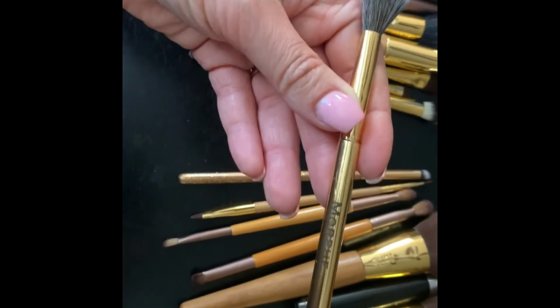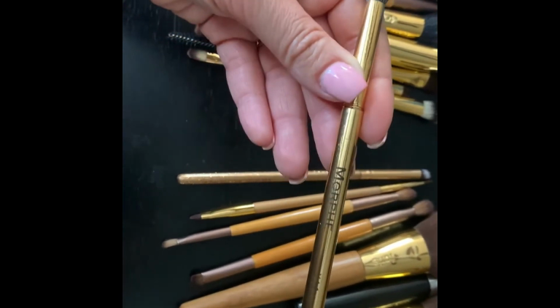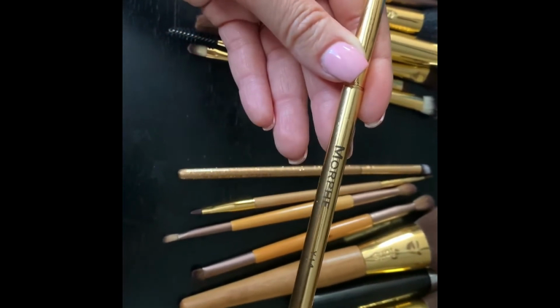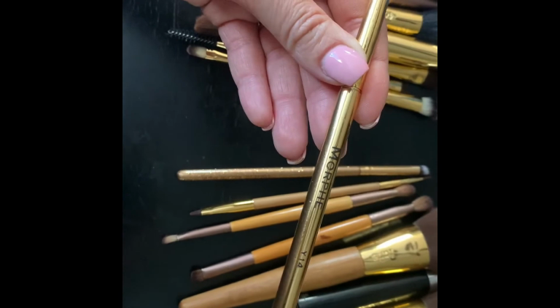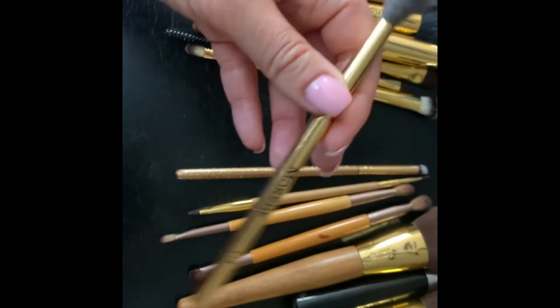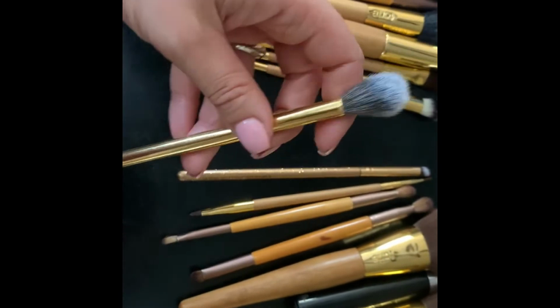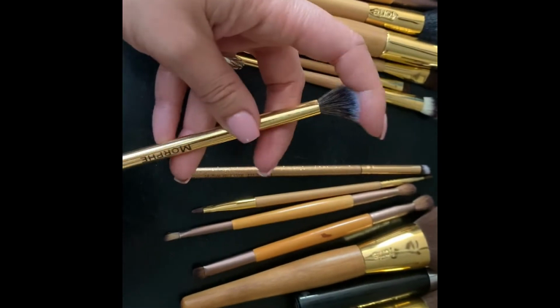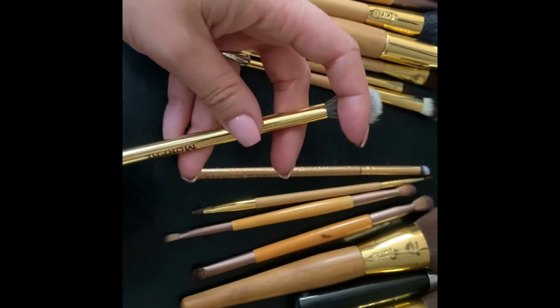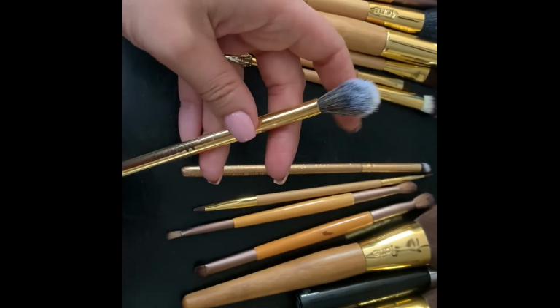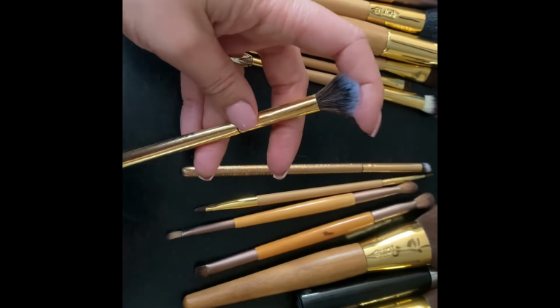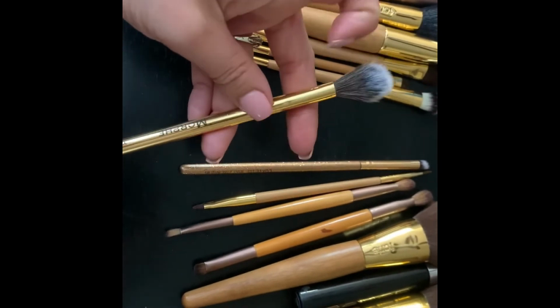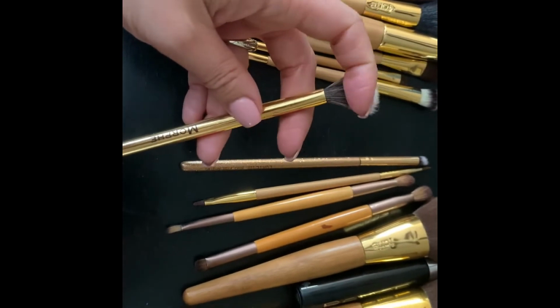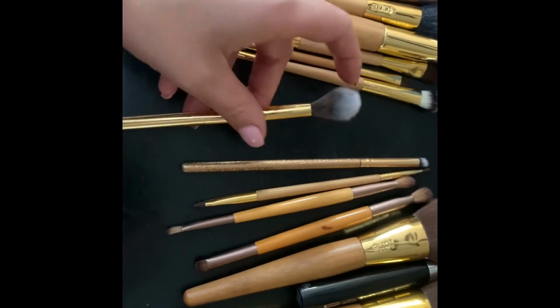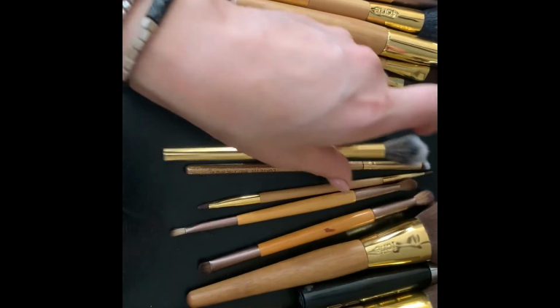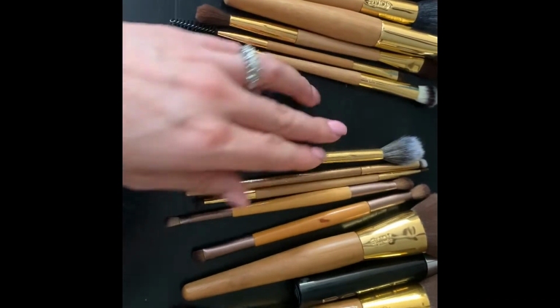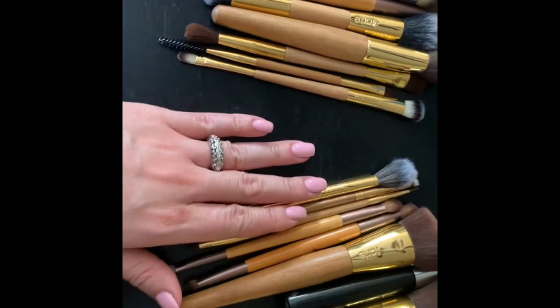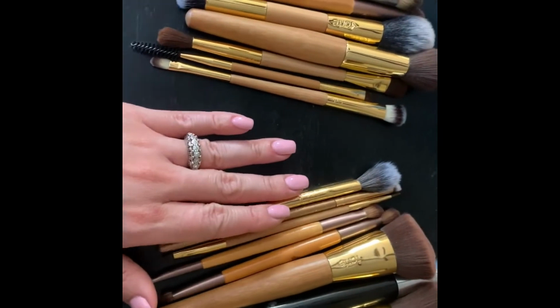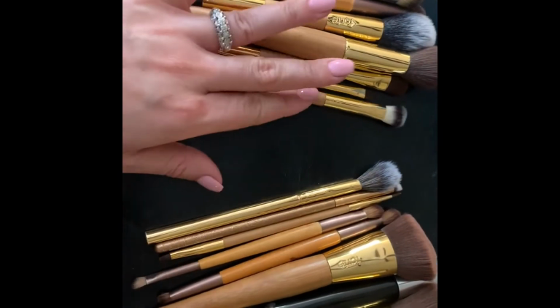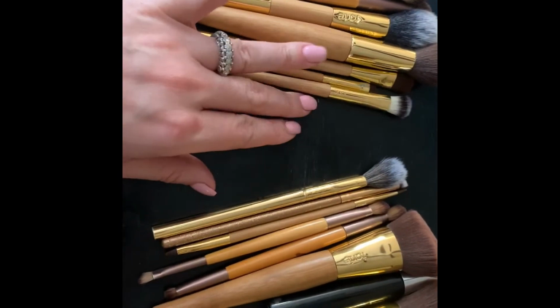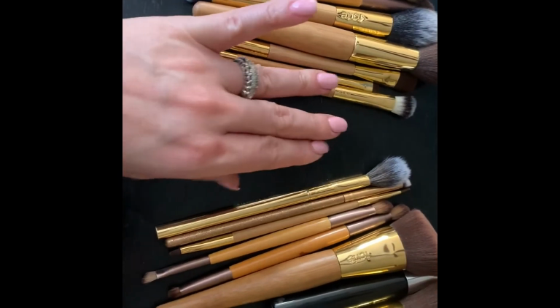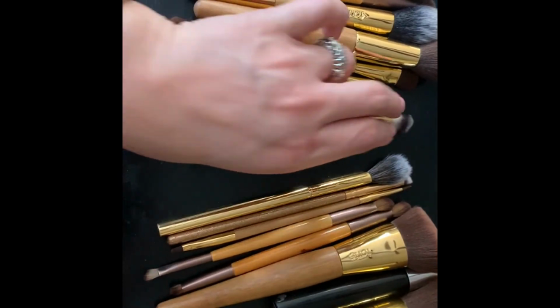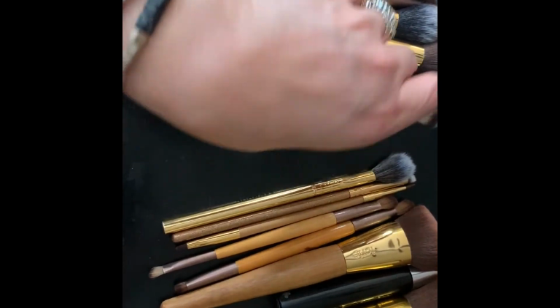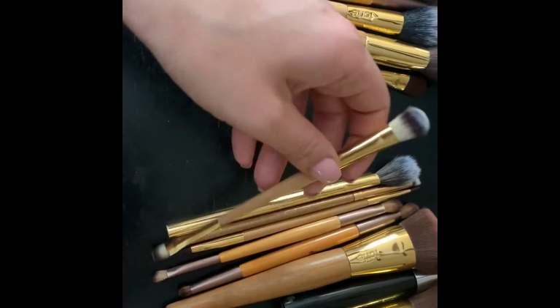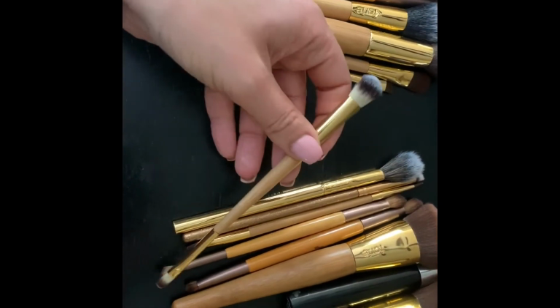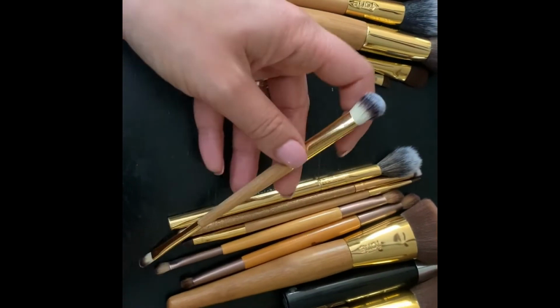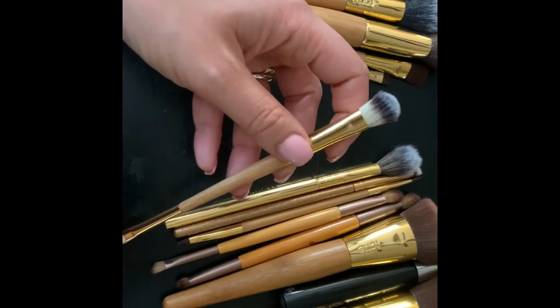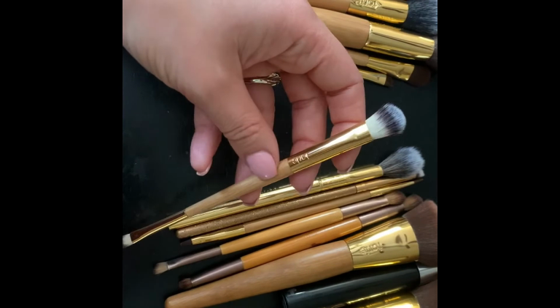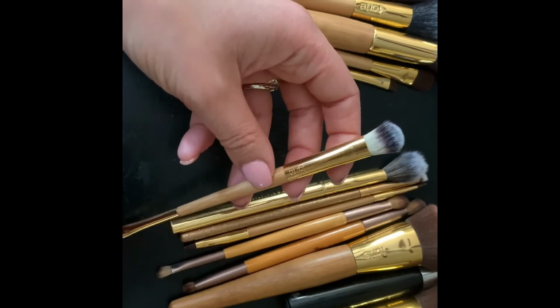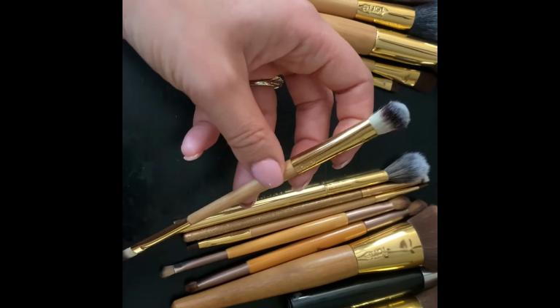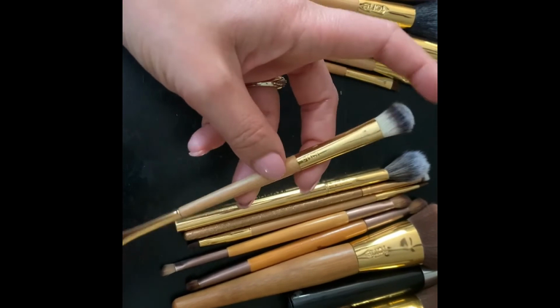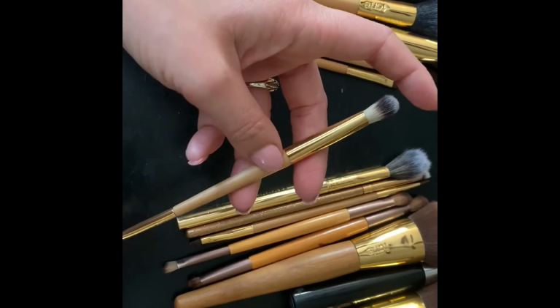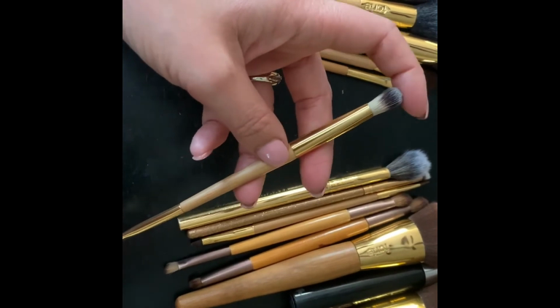The next one is a Morphe brush — this is the Morphe Y14 — and I use this brush specifically for highlight.